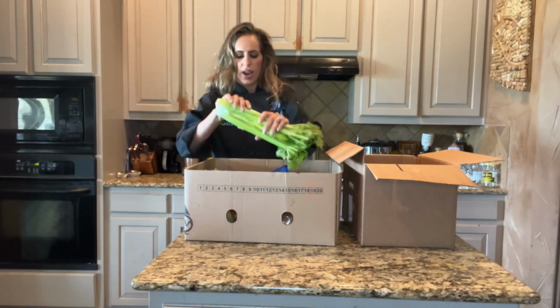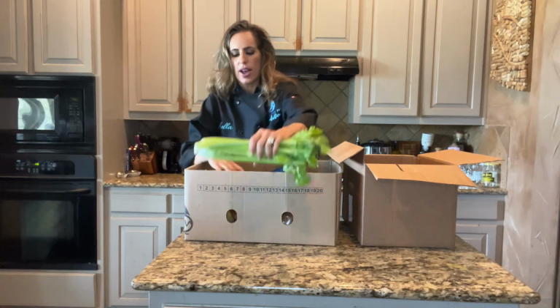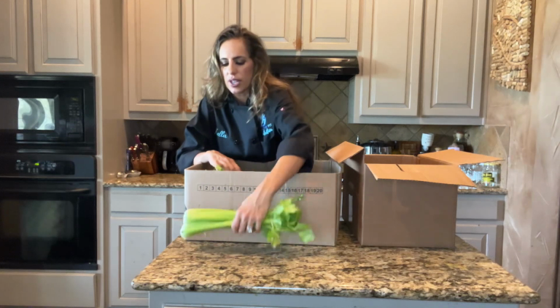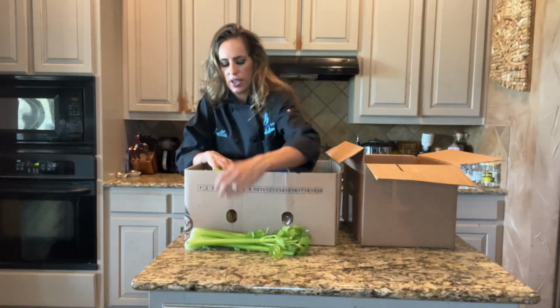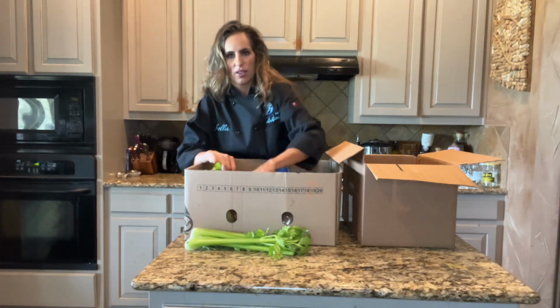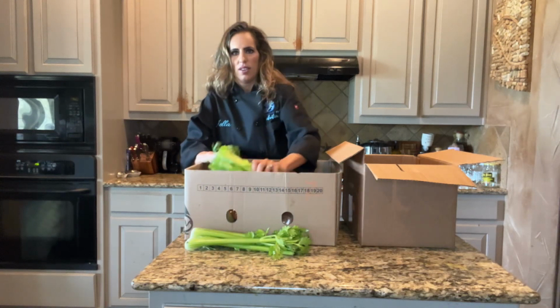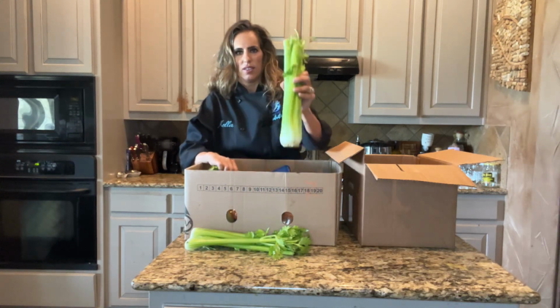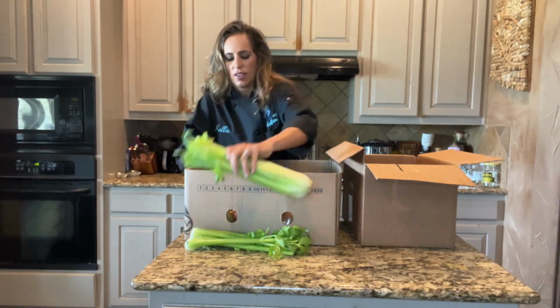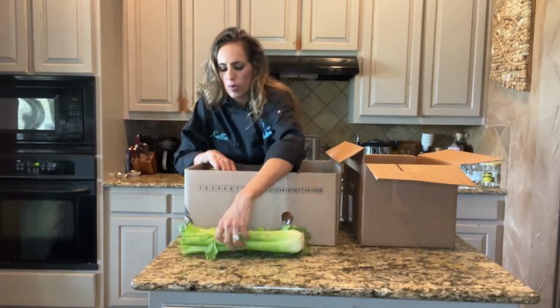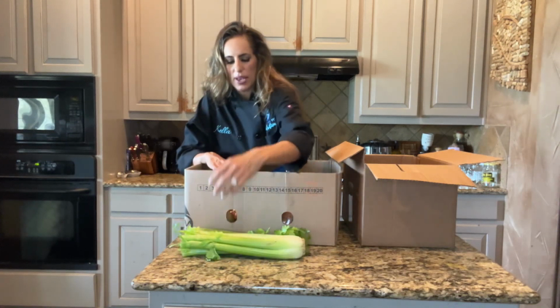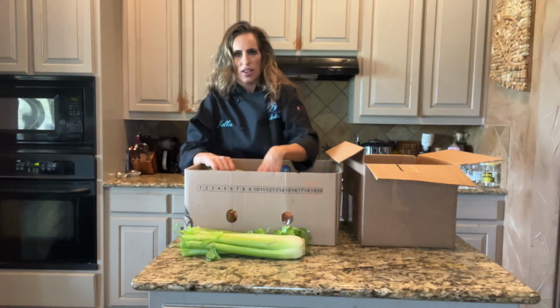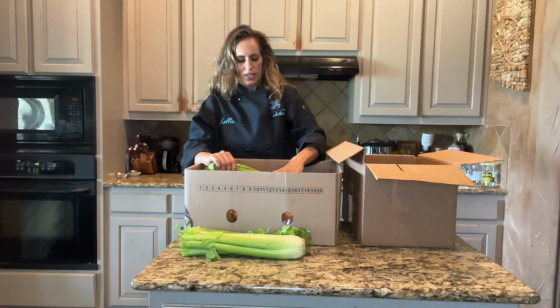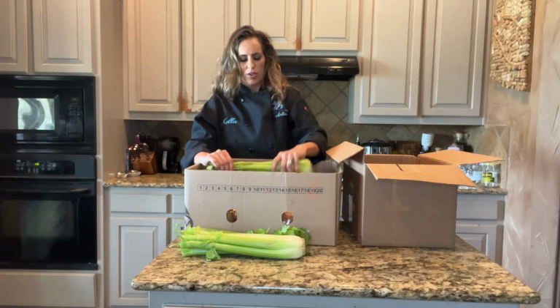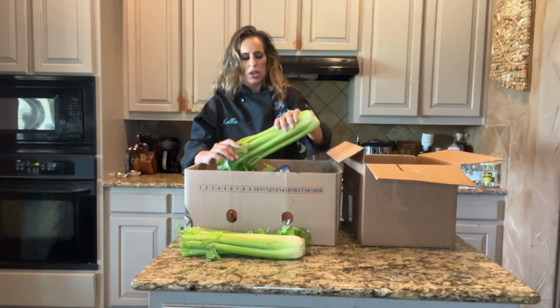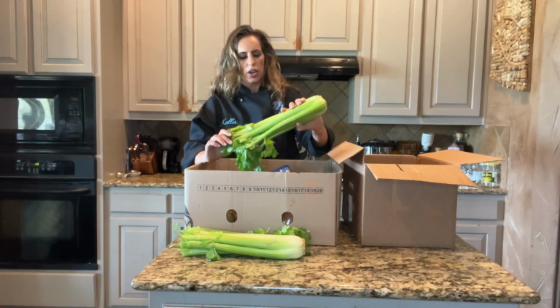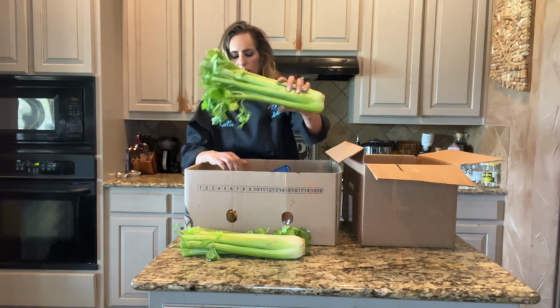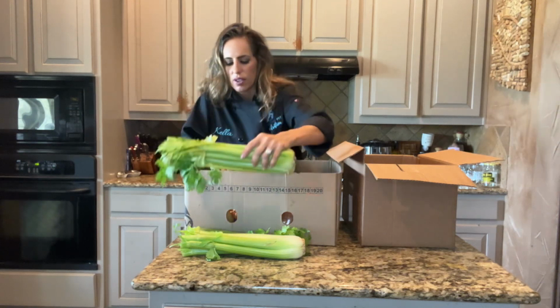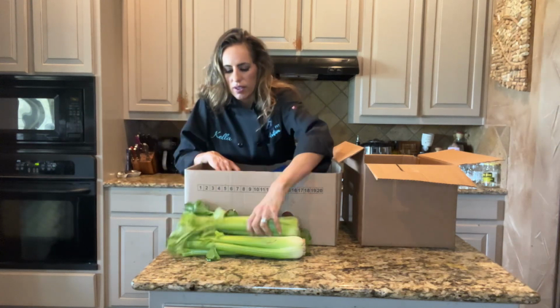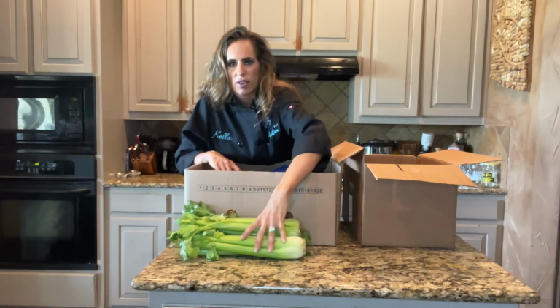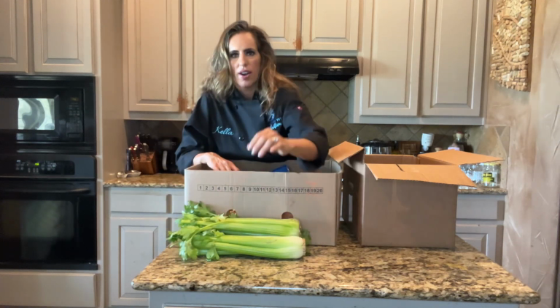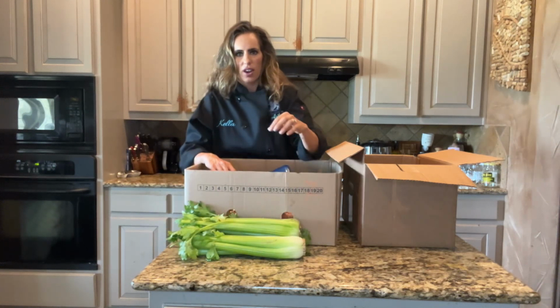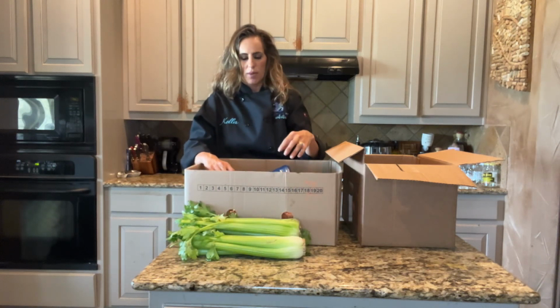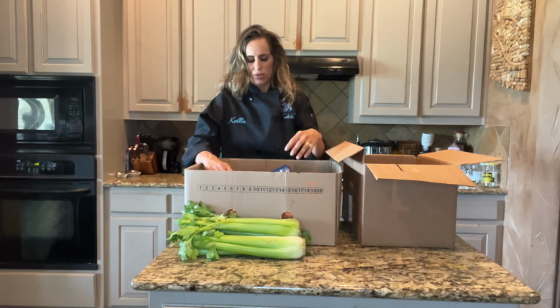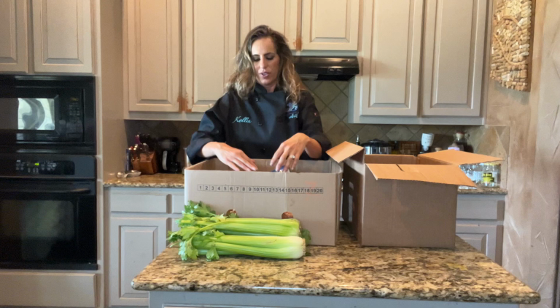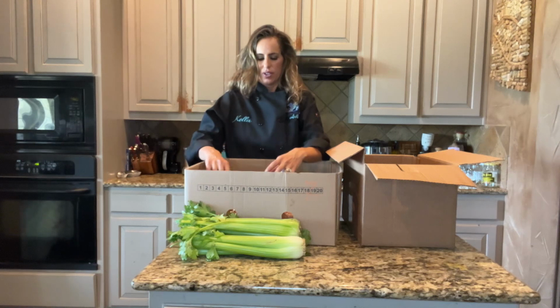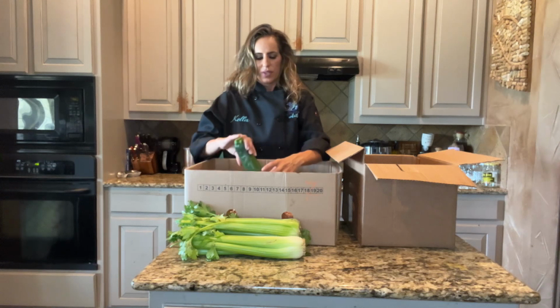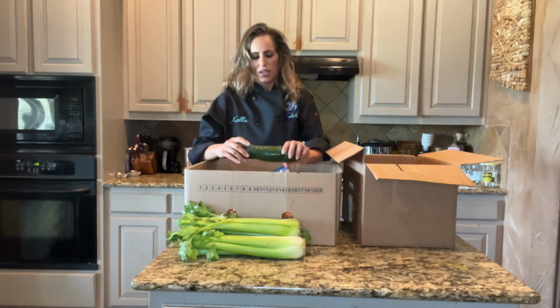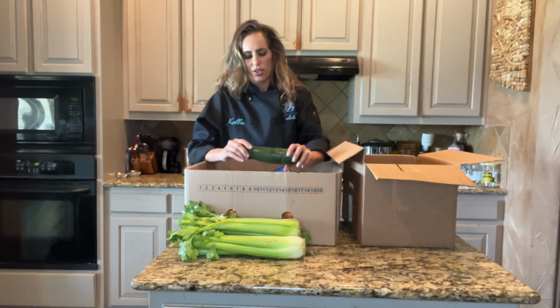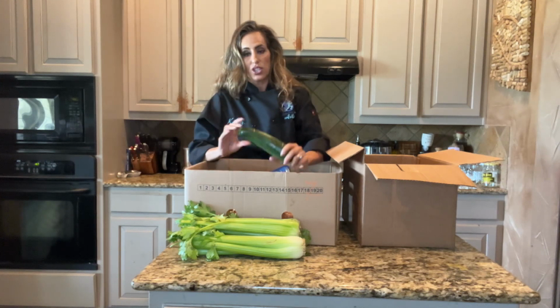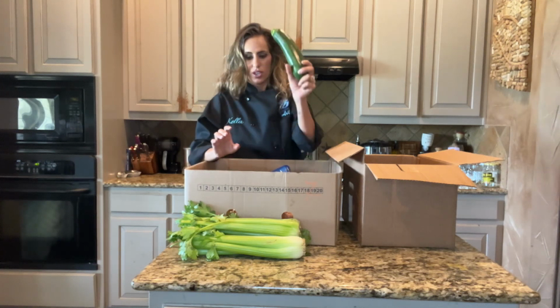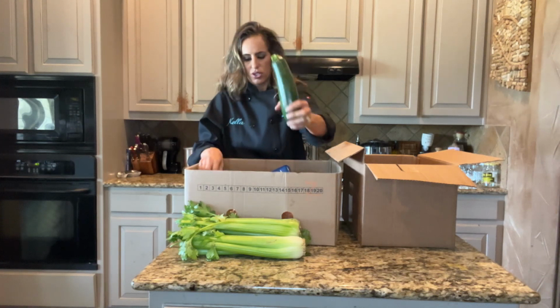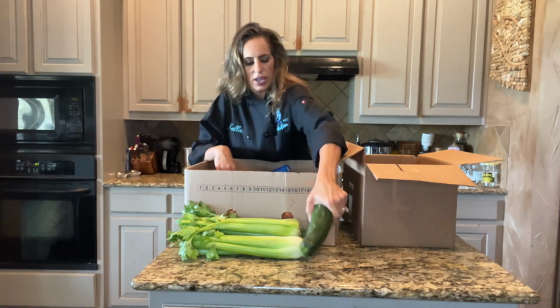We've got a lot of celery — we'll be making celery with peanut butter, and I'll have to figure out if I can make some sort of celery dish. Zucchini.